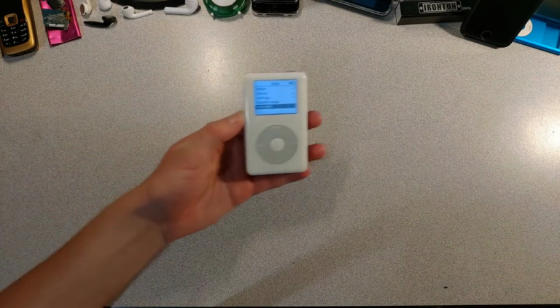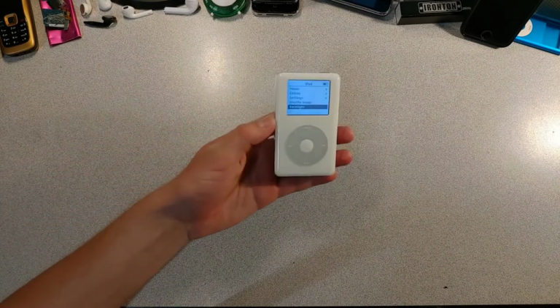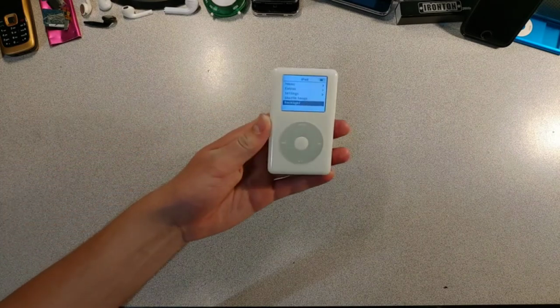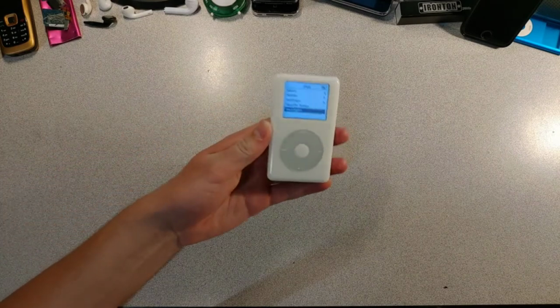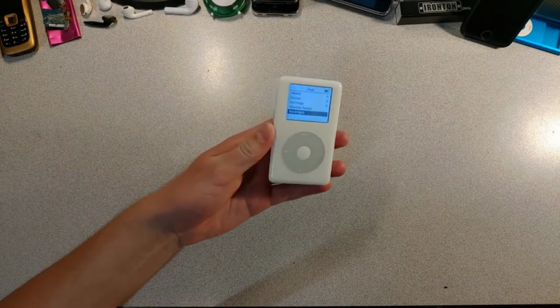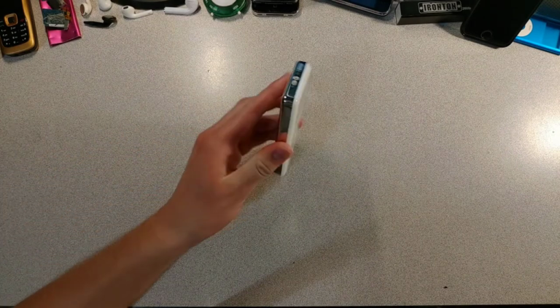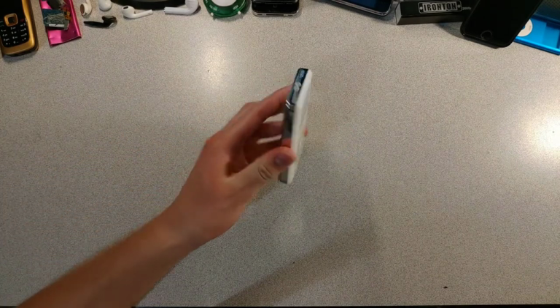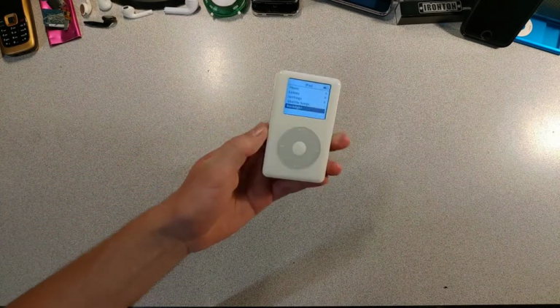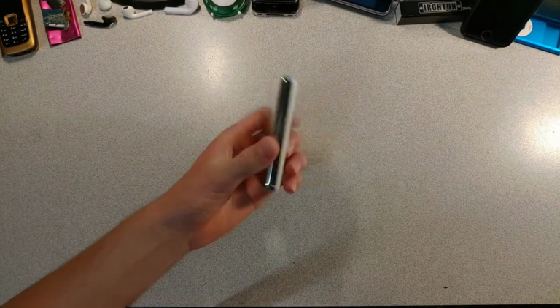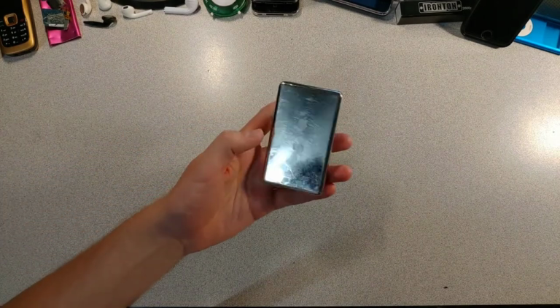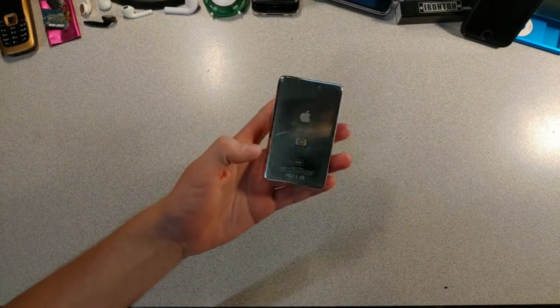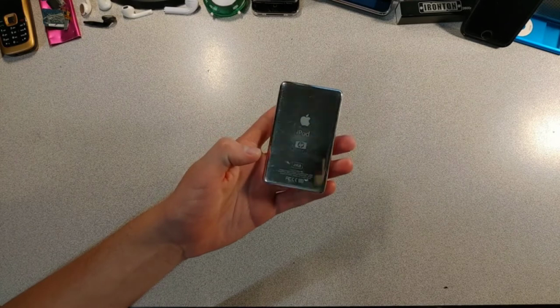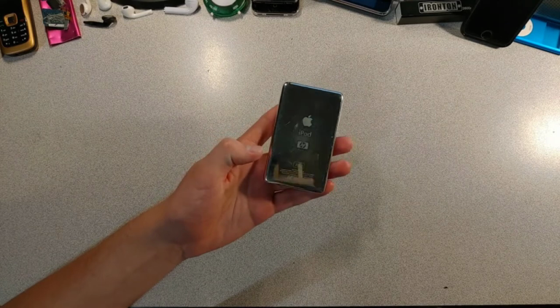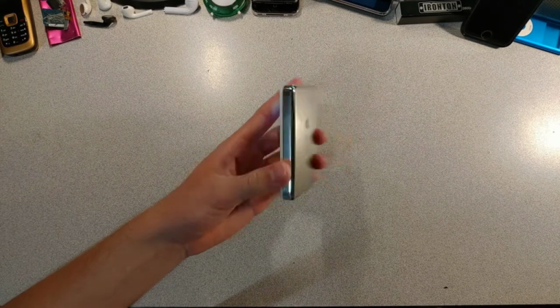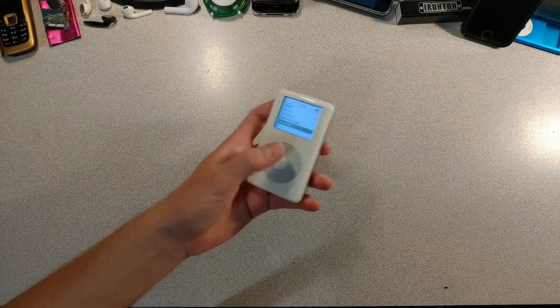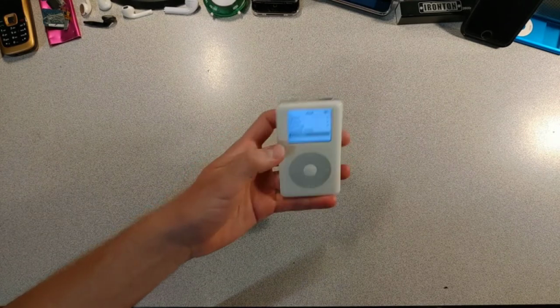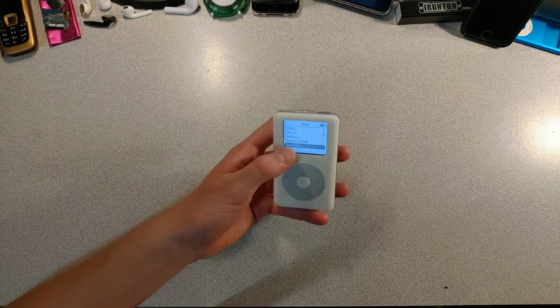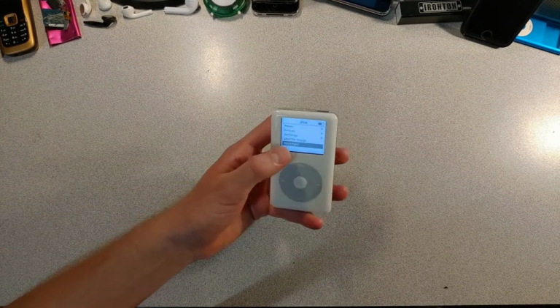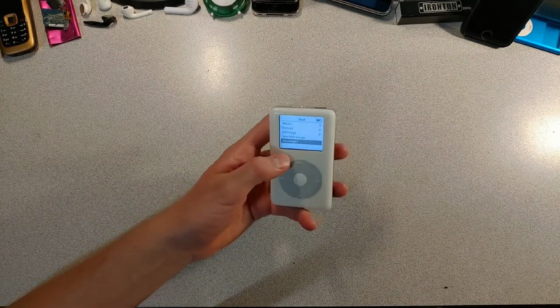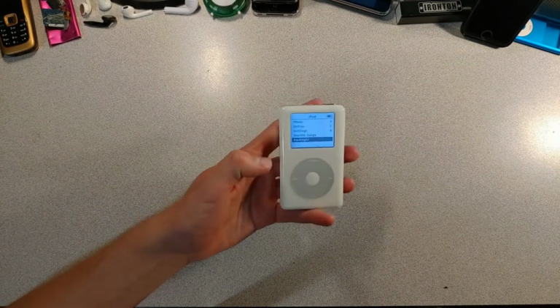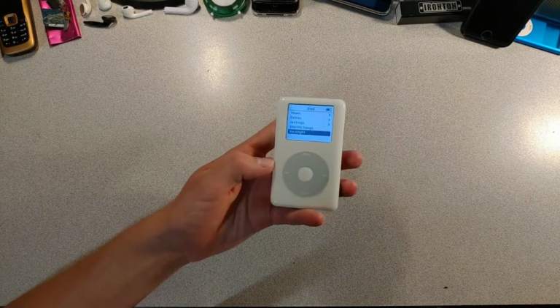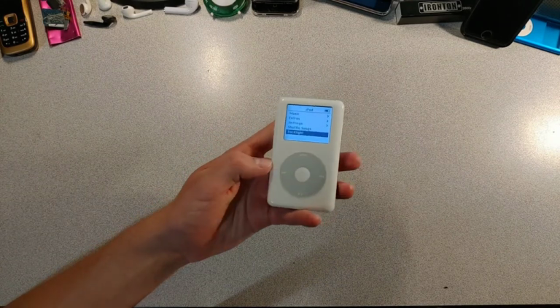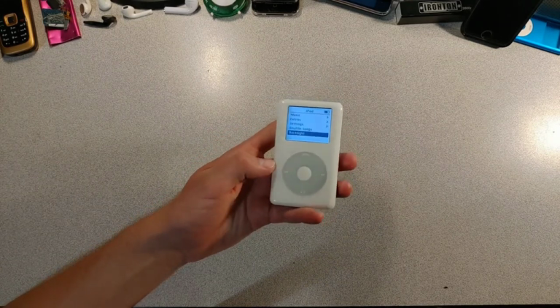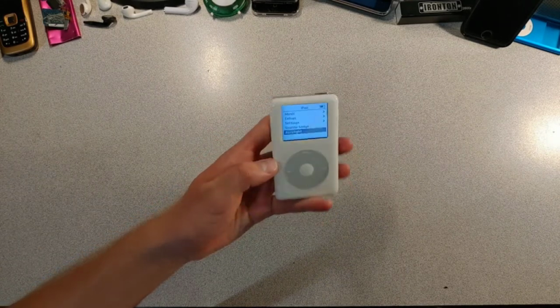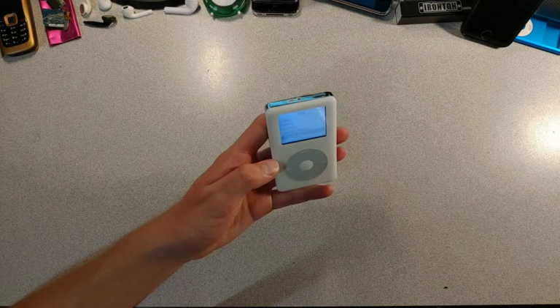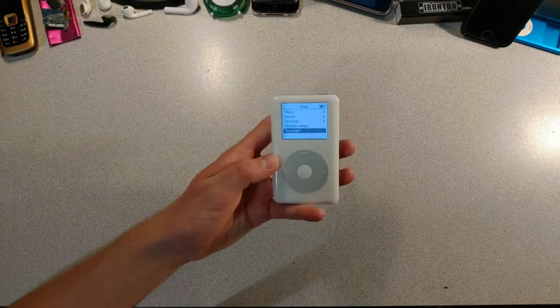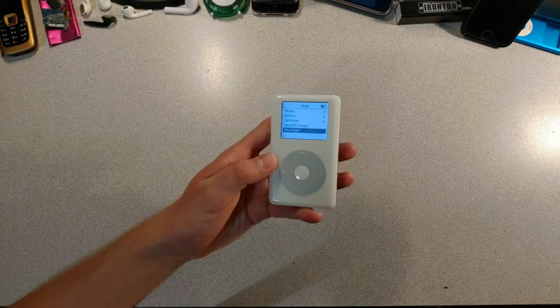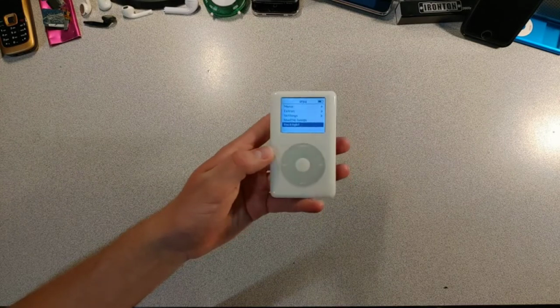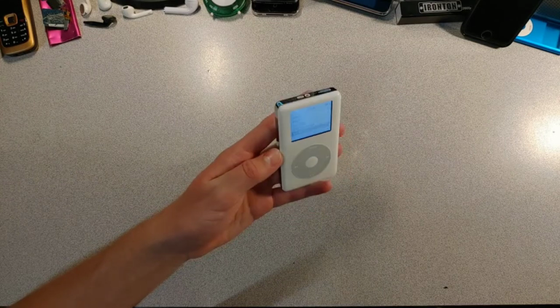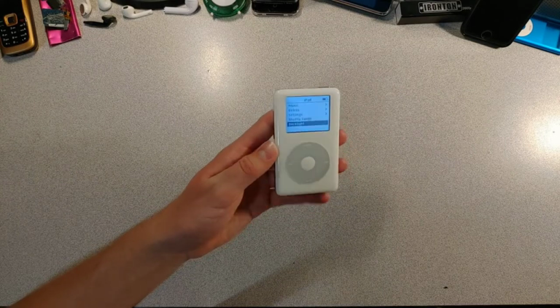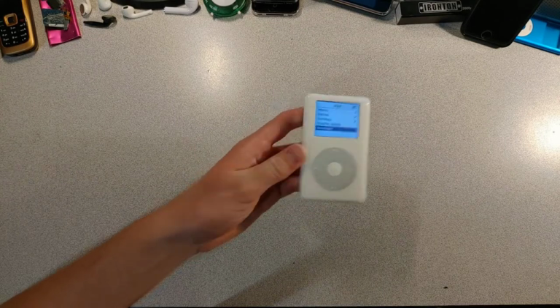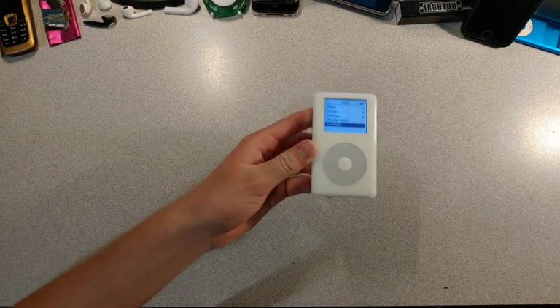First we will need the iPod we'll be flash modding. This is the iPod classic fourth generation — I've done a couple videos on it. You may be wondering how I got to the main menu if the drive is dead, and that's because this drive is very picky when it works.